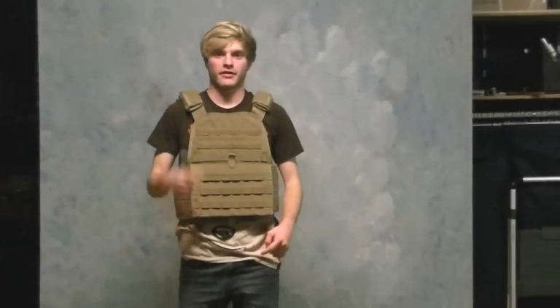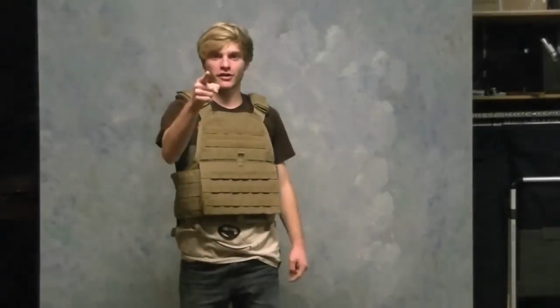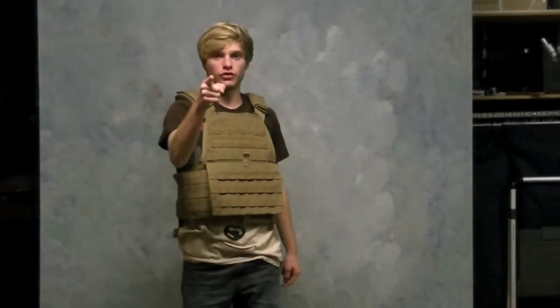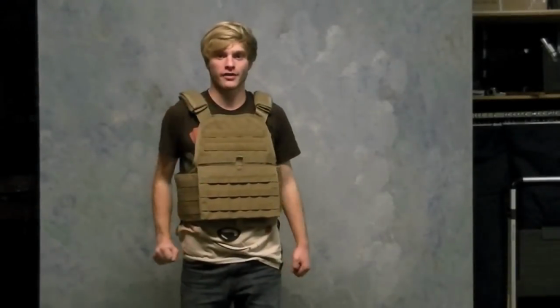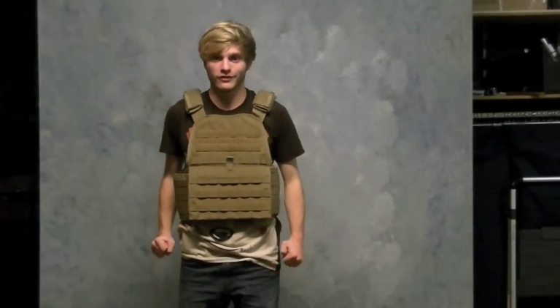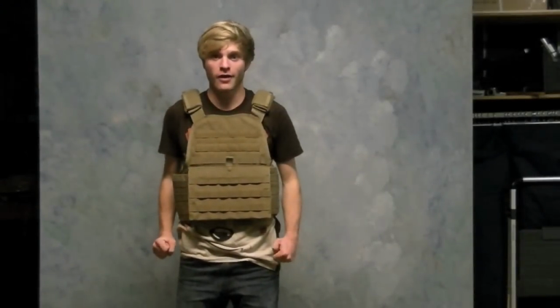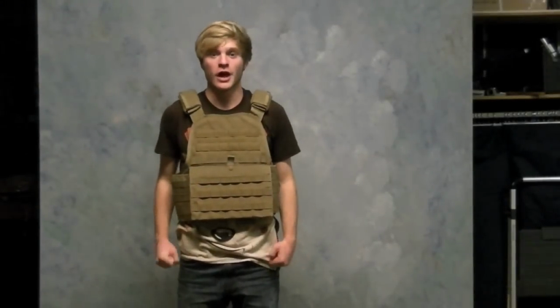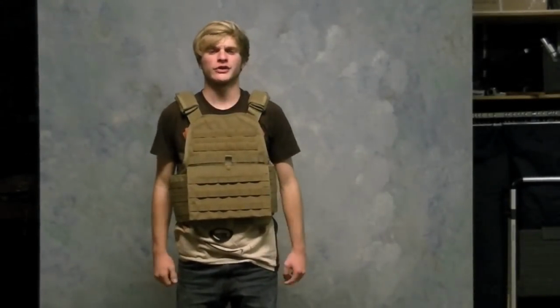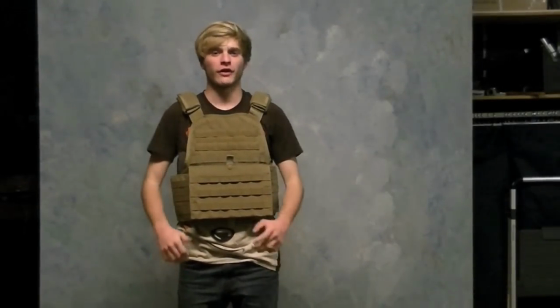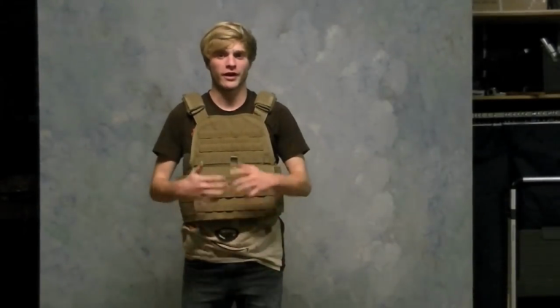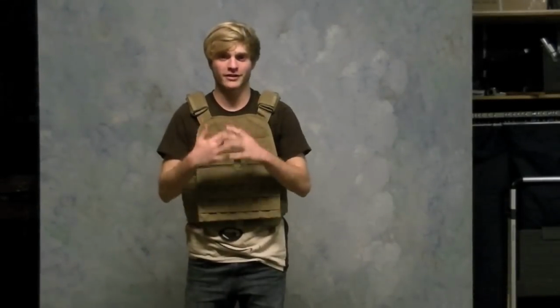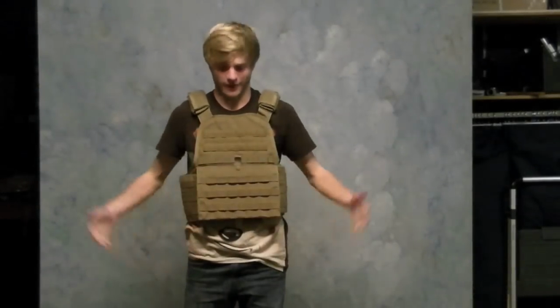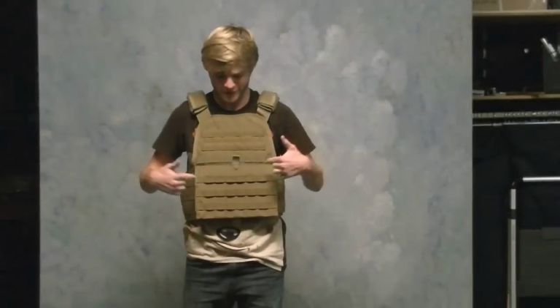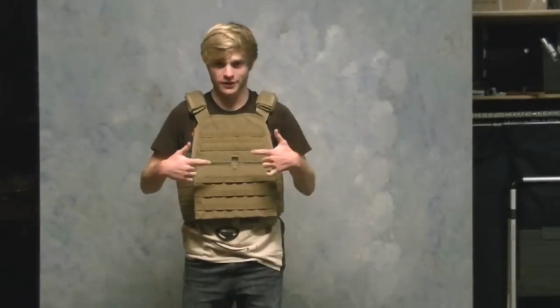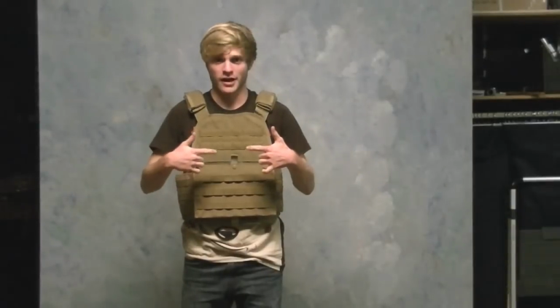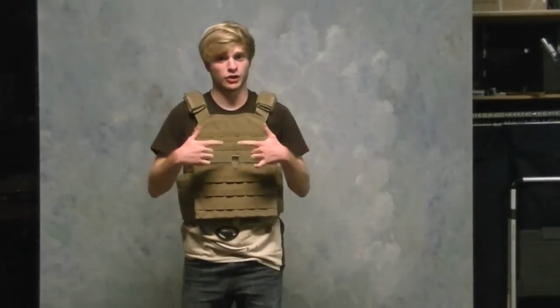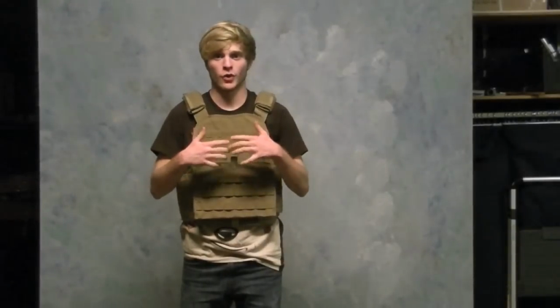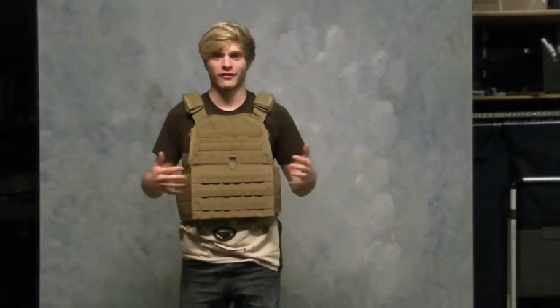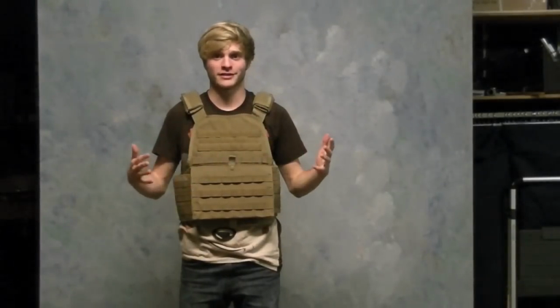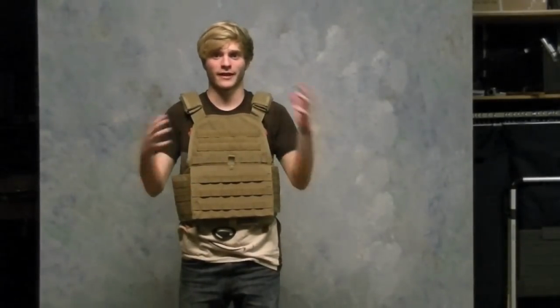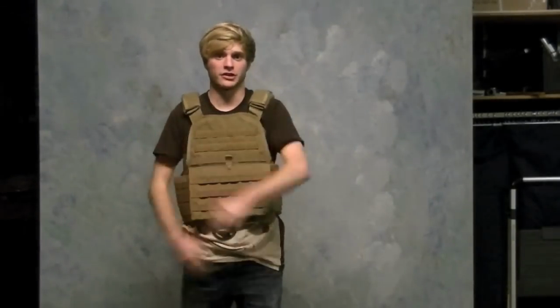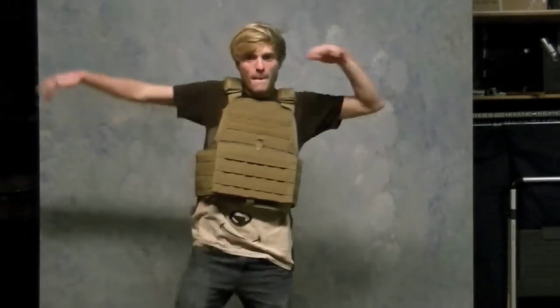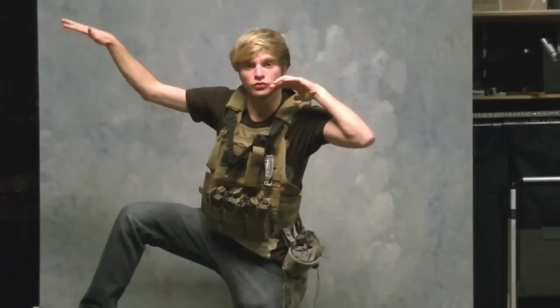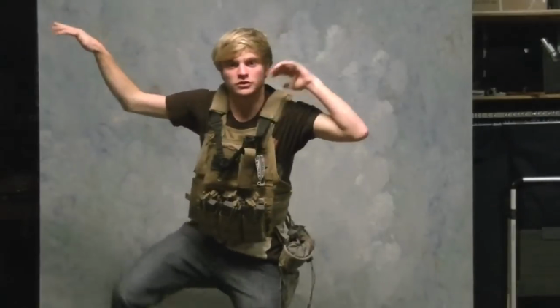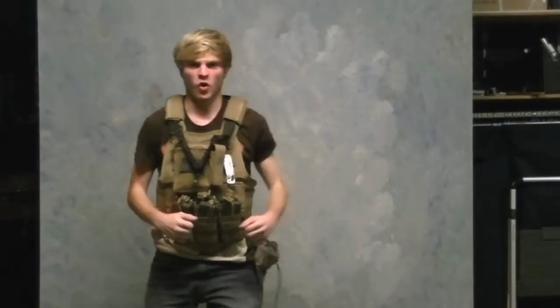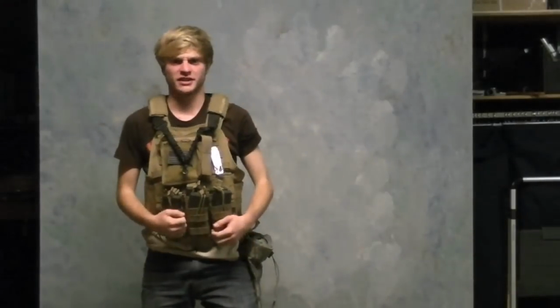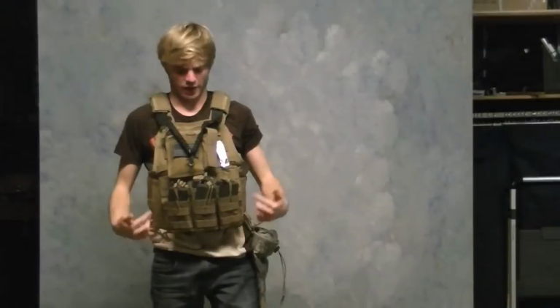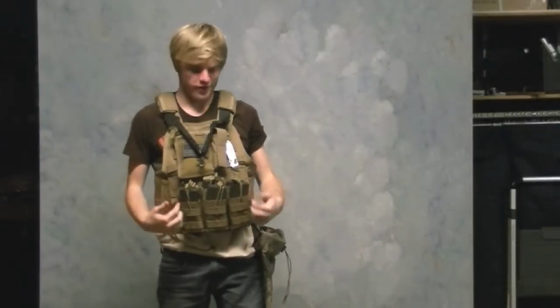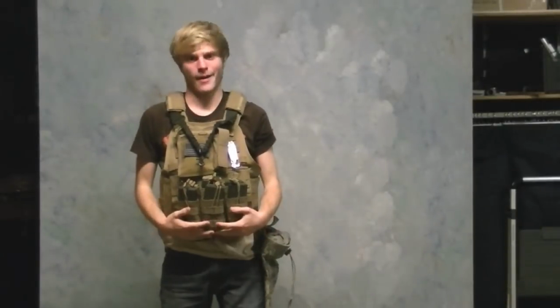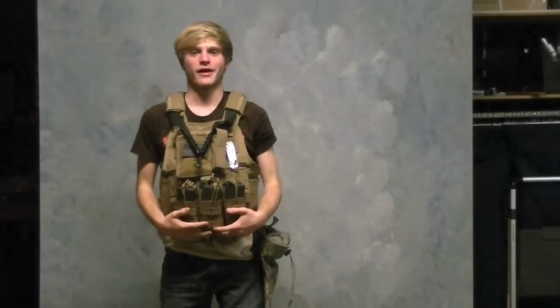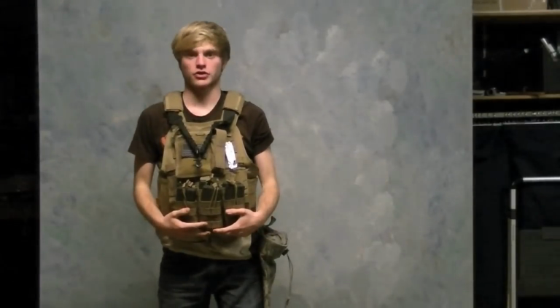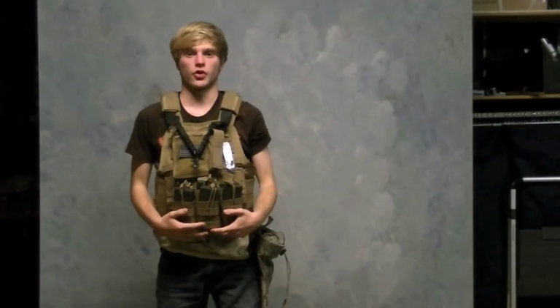Now that you know how to weave MOLLE, you can turn an ordinary vest like this into an ordinary vest like this. Wait — did I say ordinary? I meant extraordinary.